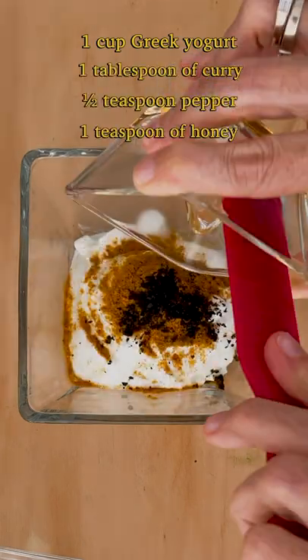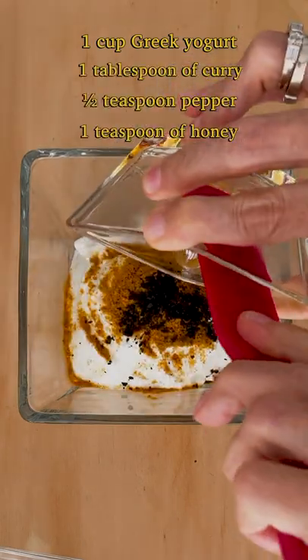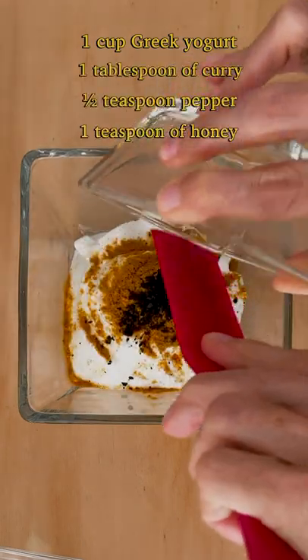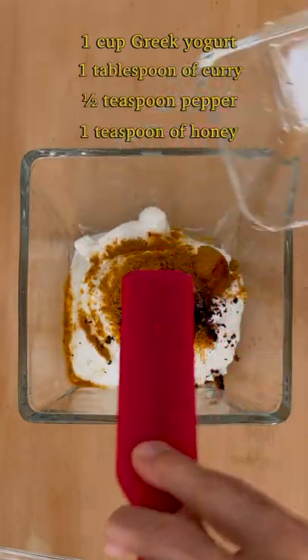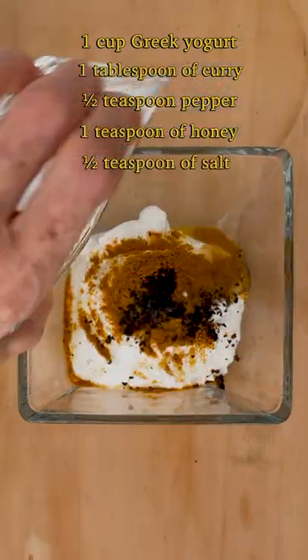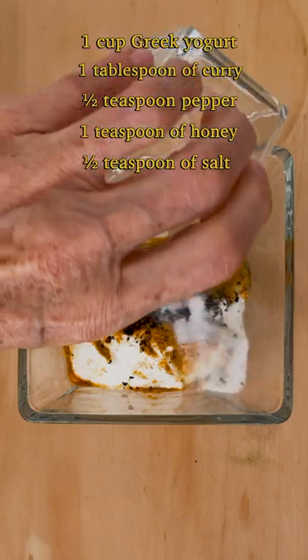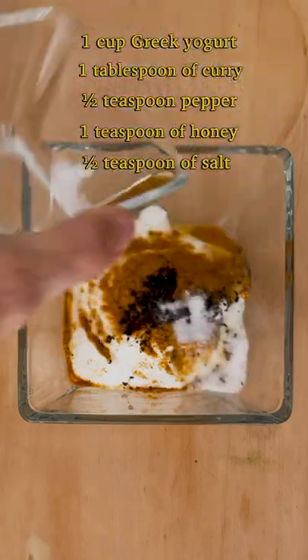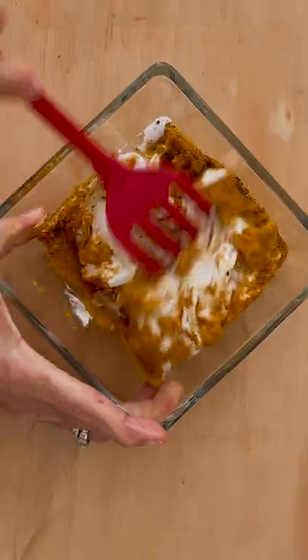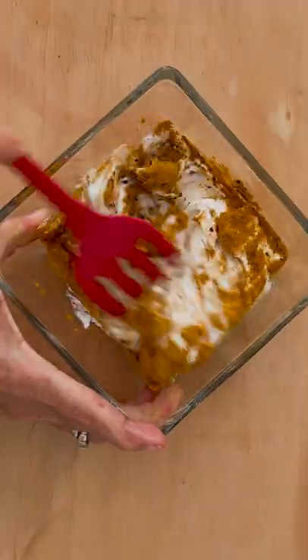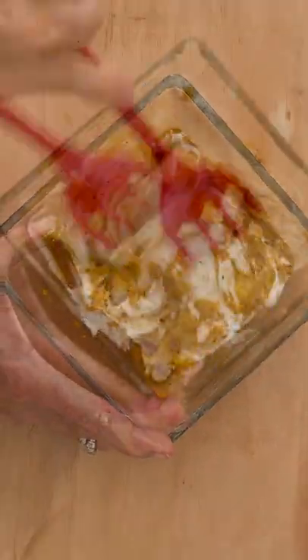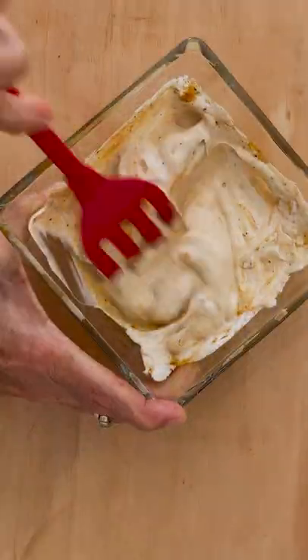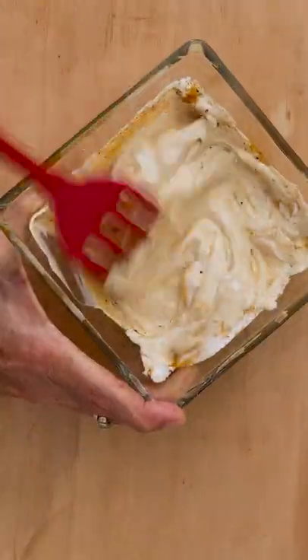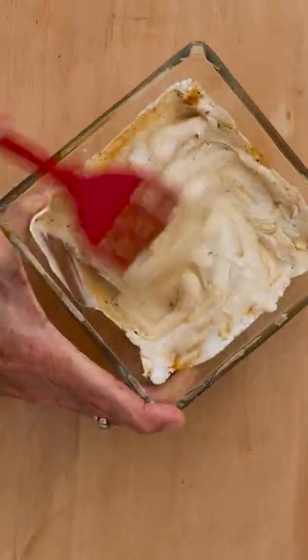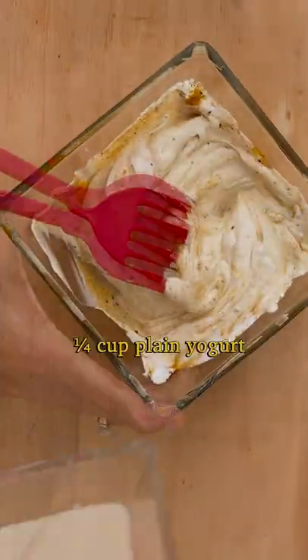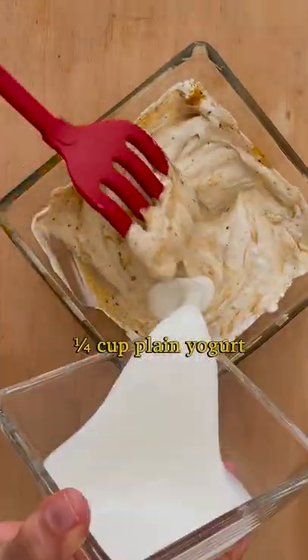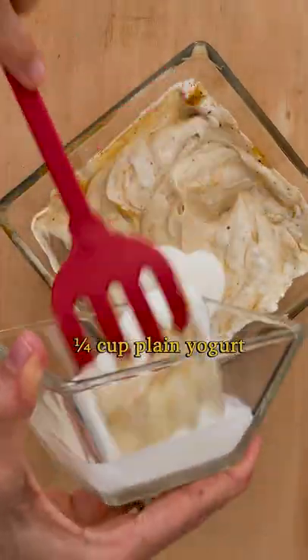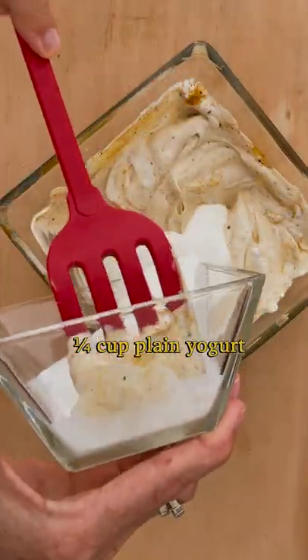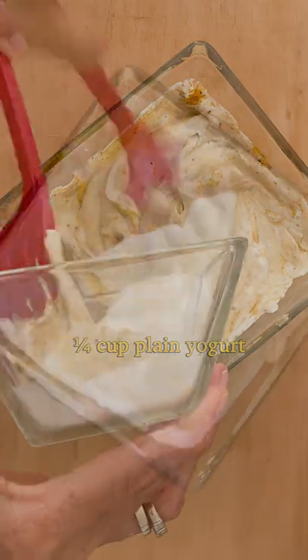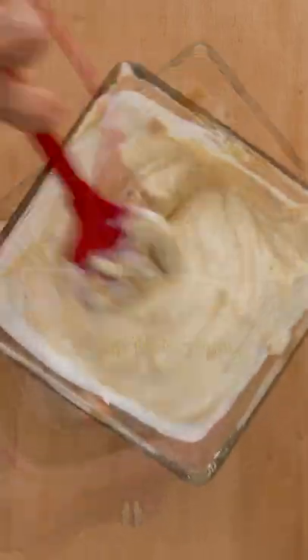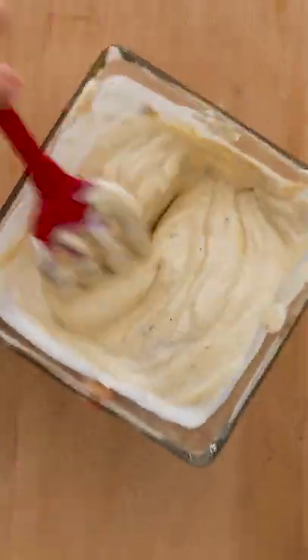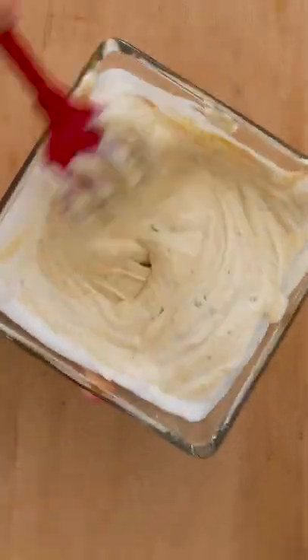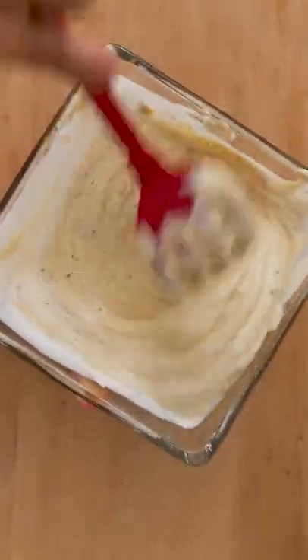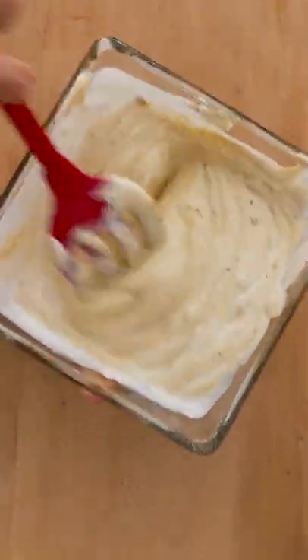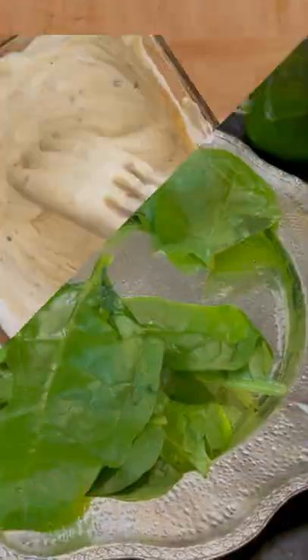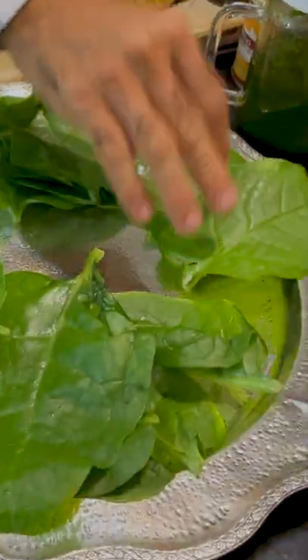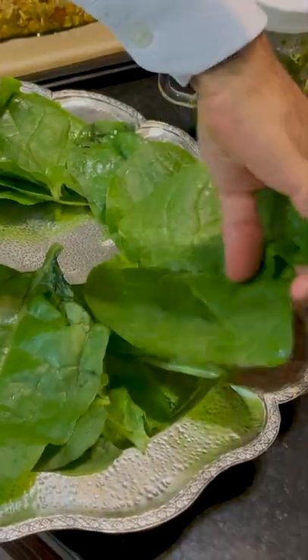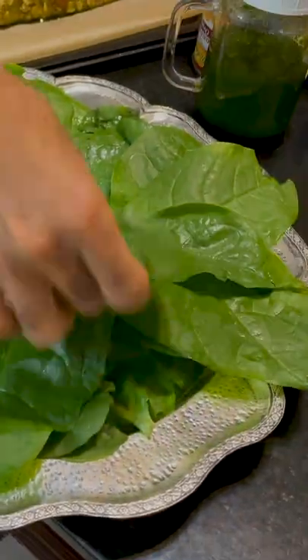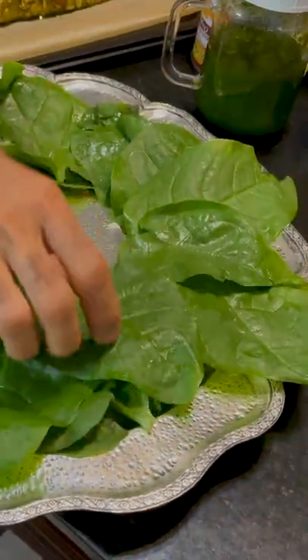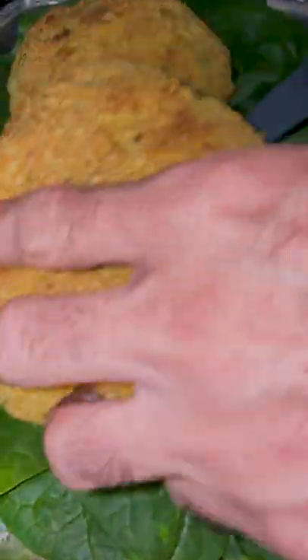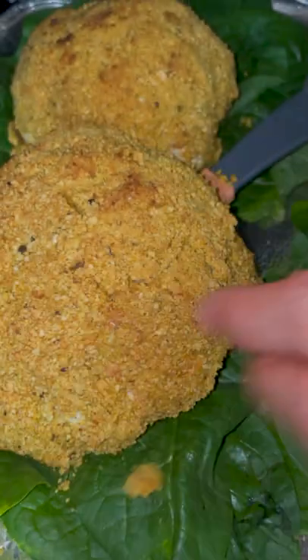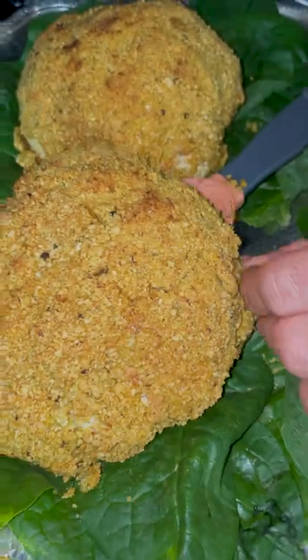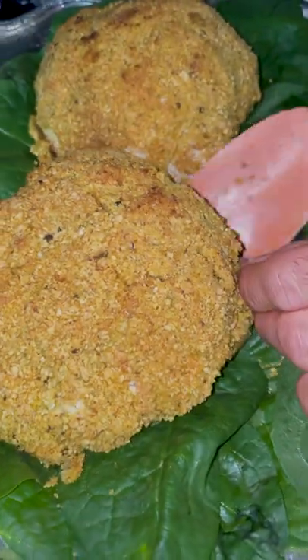Greek yogurt, curry powder, salt and pepper, a little bit of honey, and then some plain yogurt that's more liquid. If you don't have a liquid plain yogurt, you could add soy milk or oat milk or any other milk.